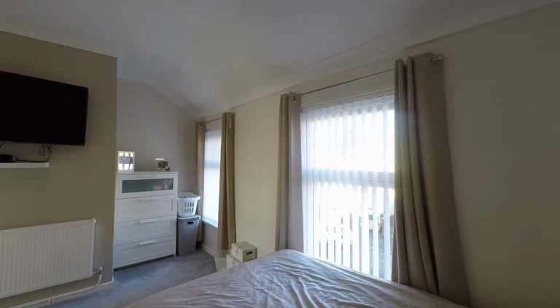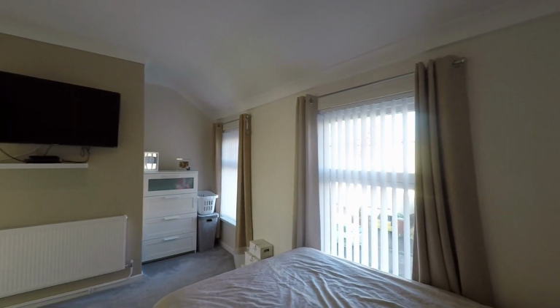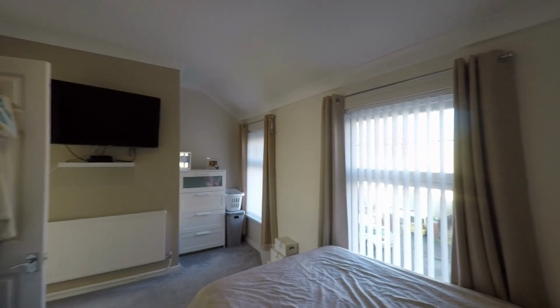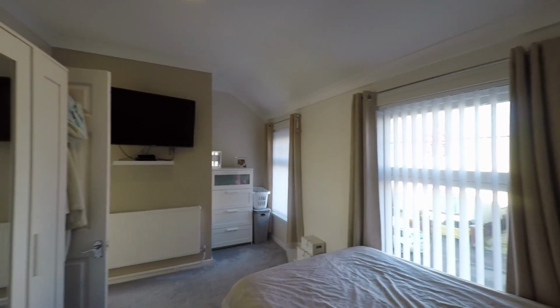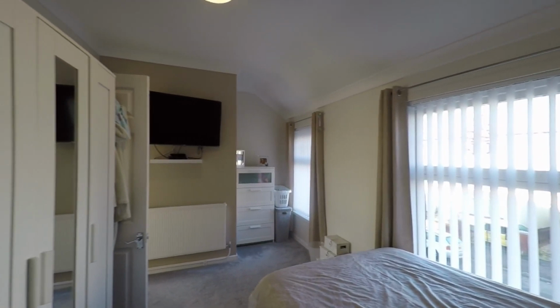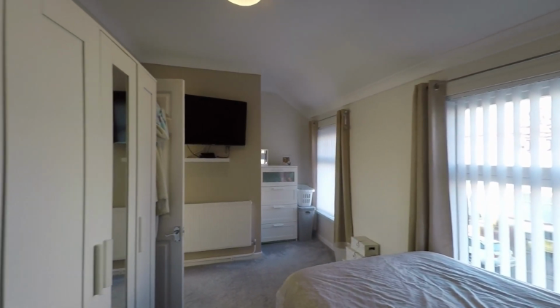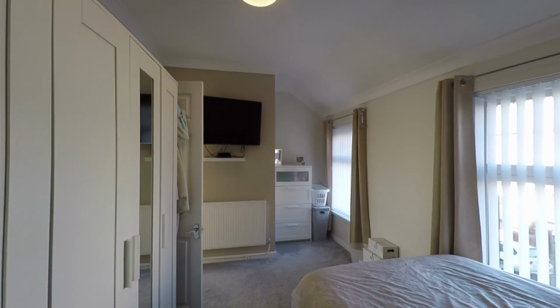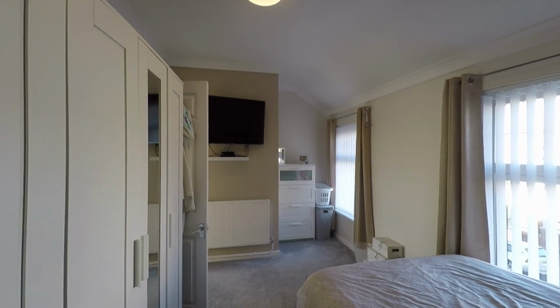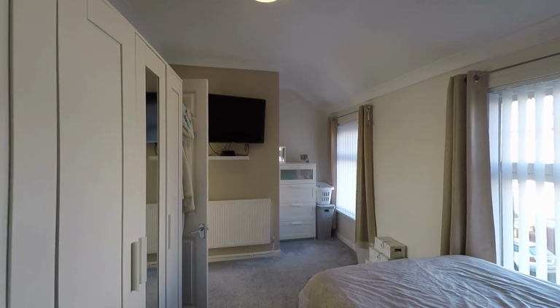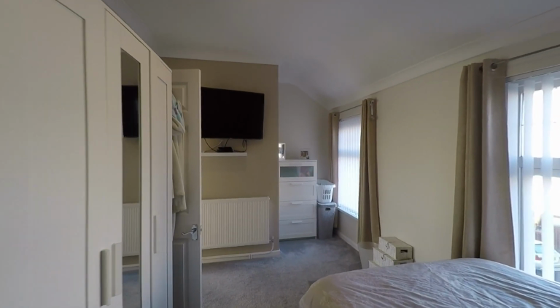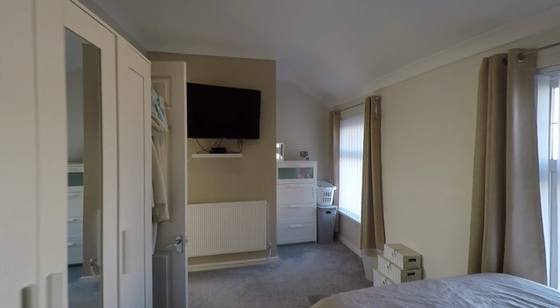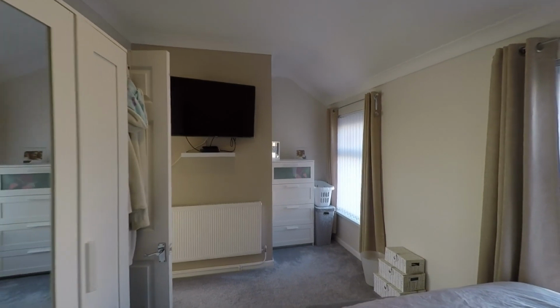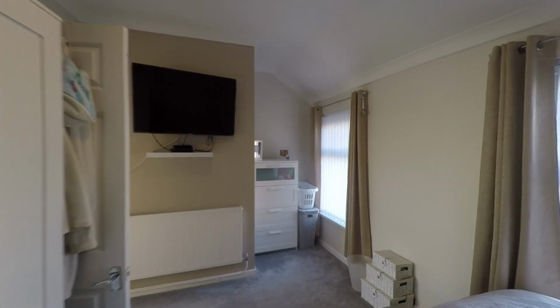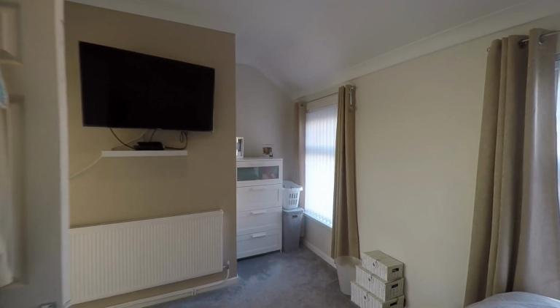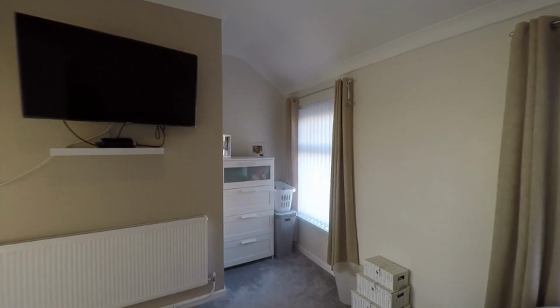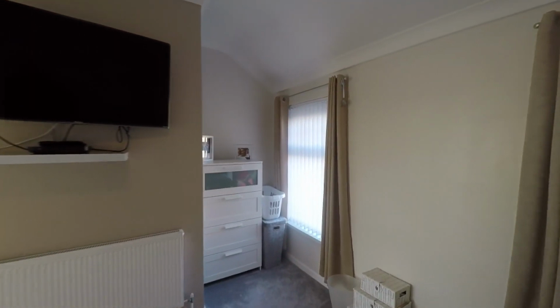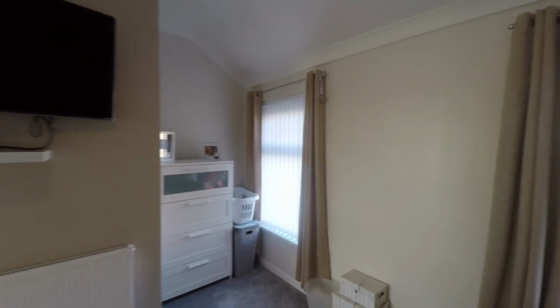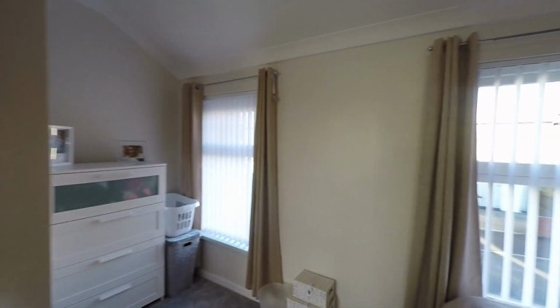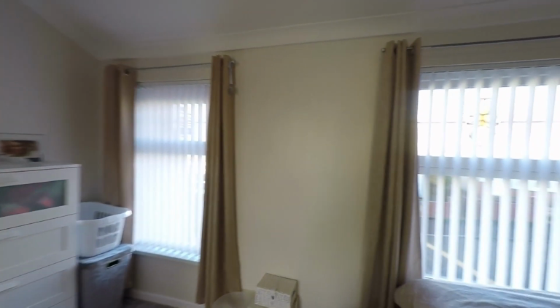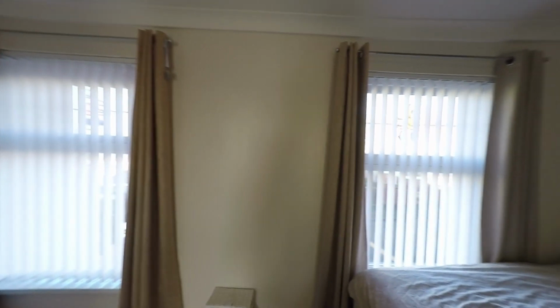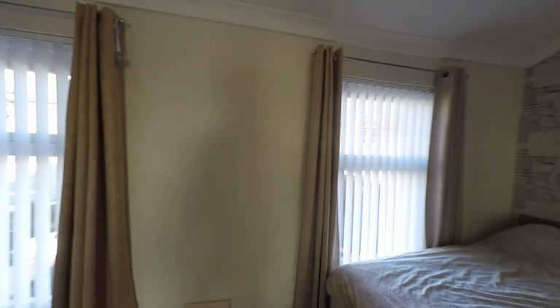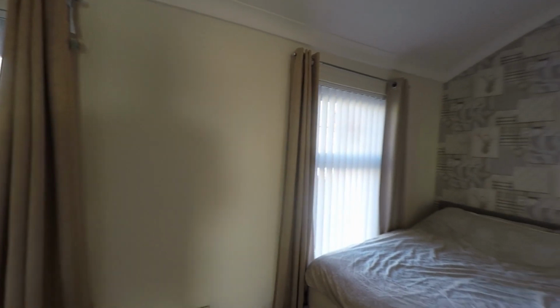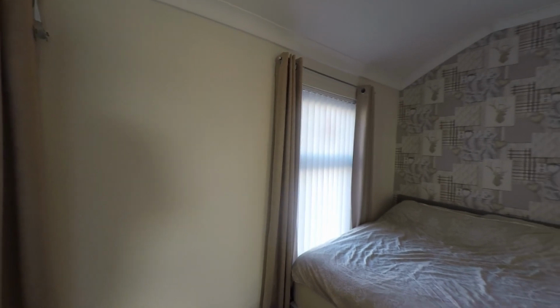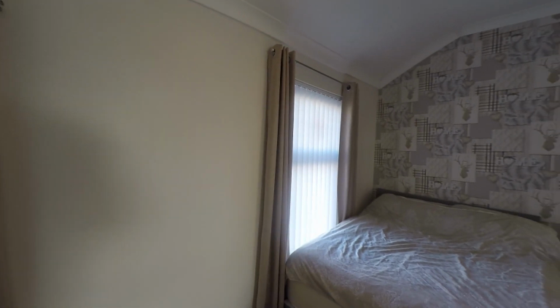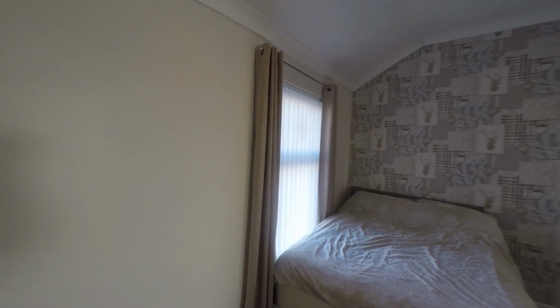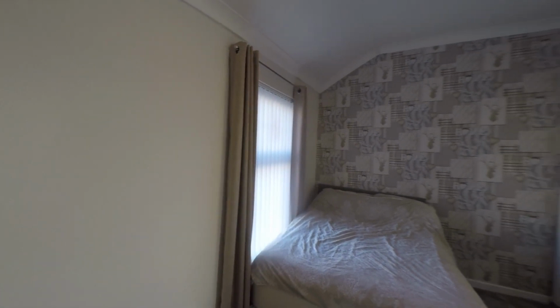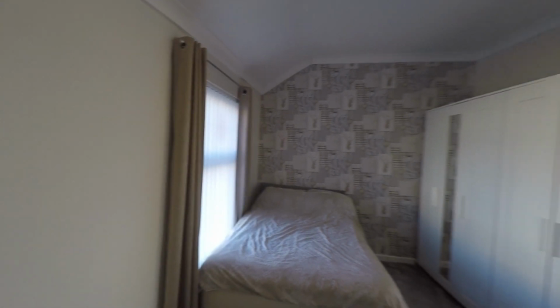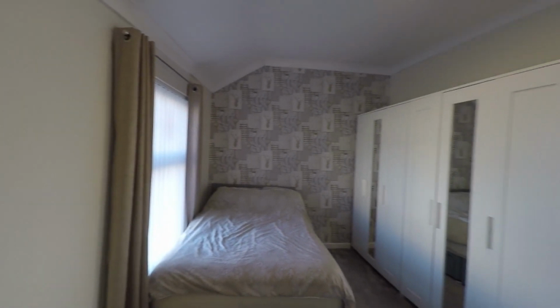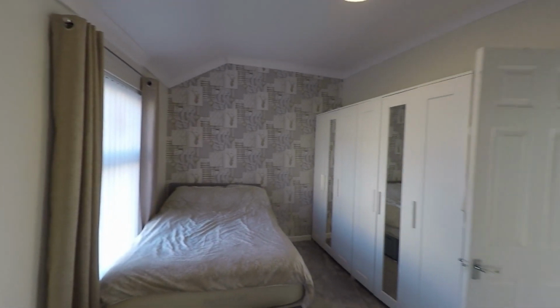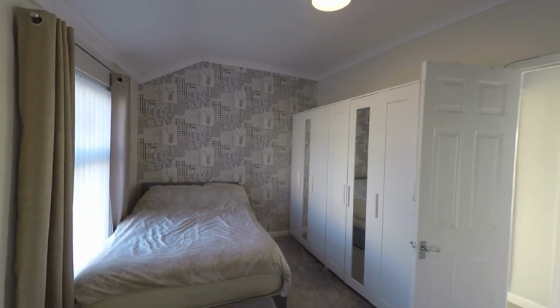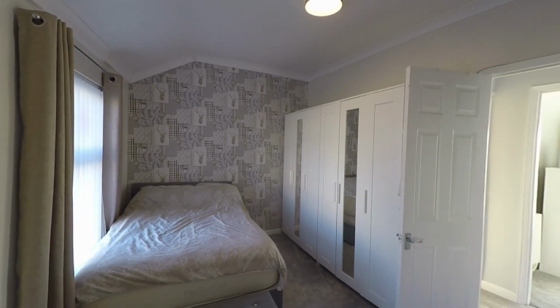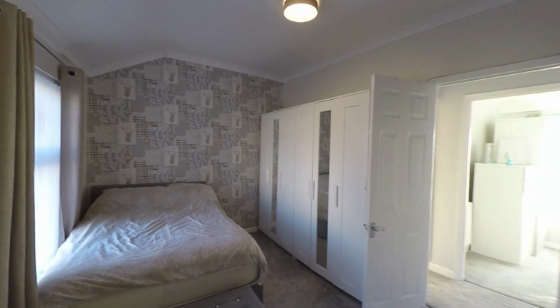That concludes this video tour. If you are interested in viewing this property or would like any further information, please do not hesitate to contact head office and one of the team will be more than happy to help you. Thanks for watching.